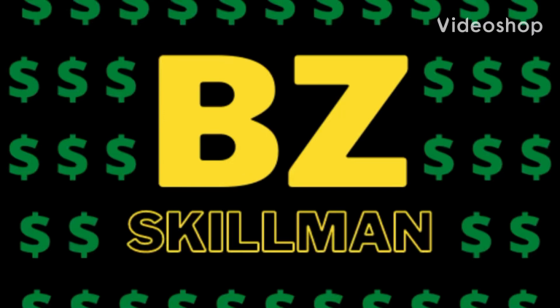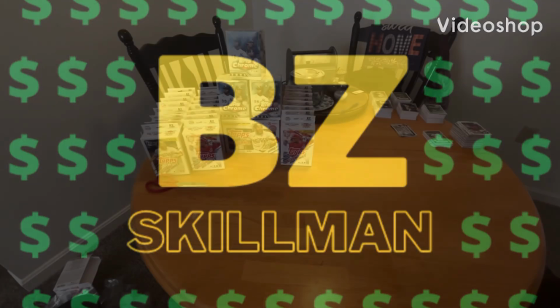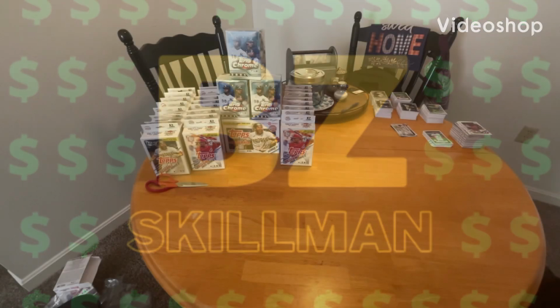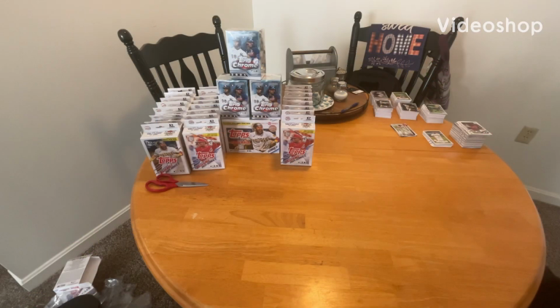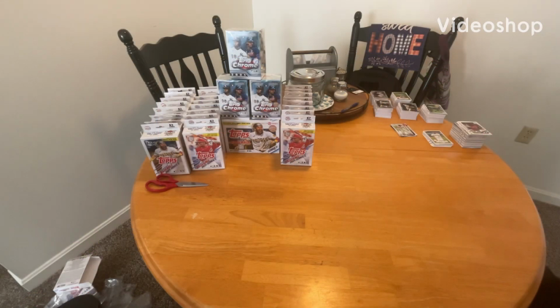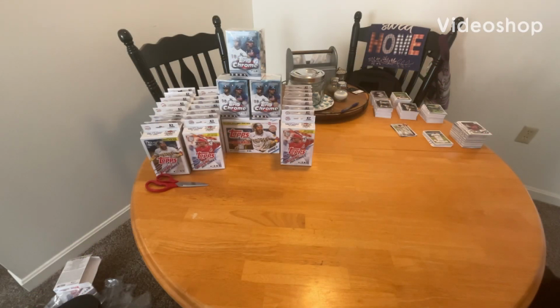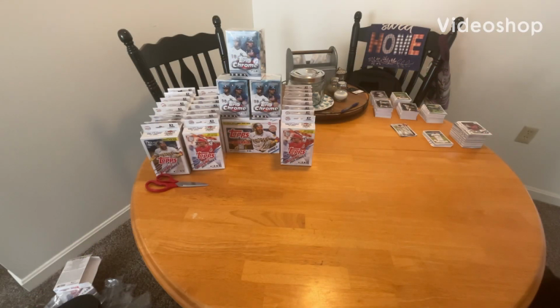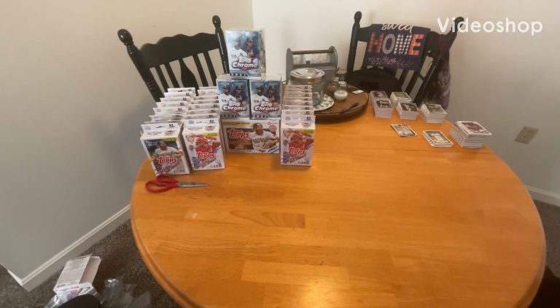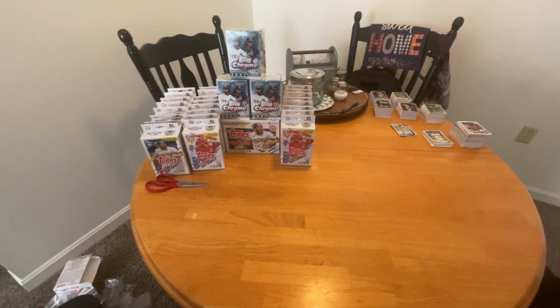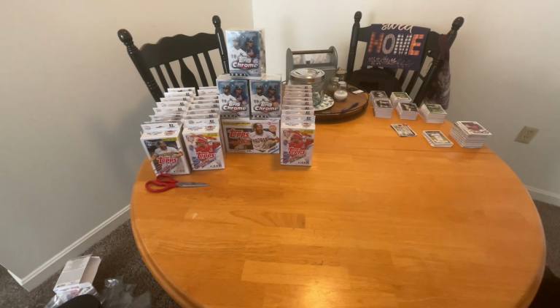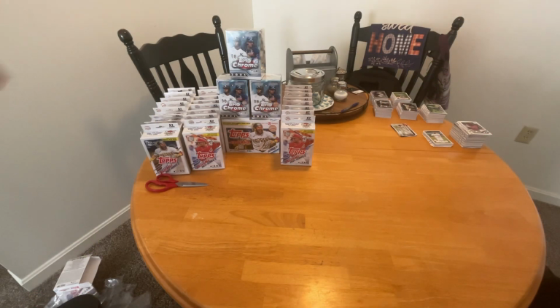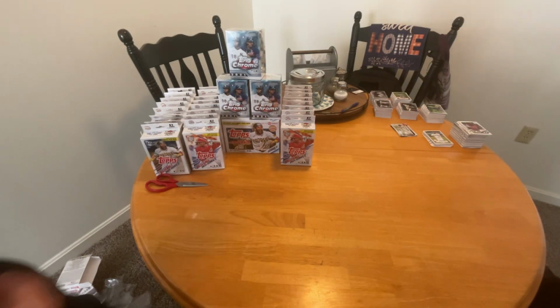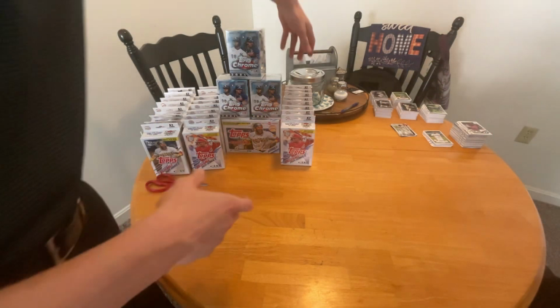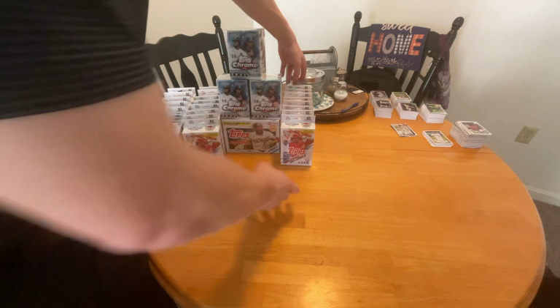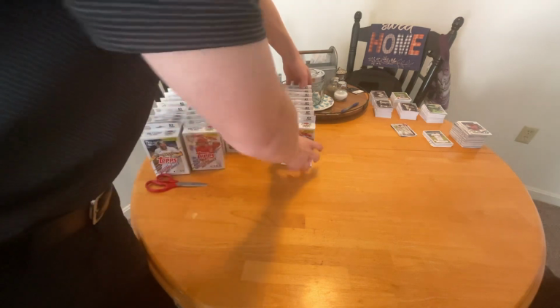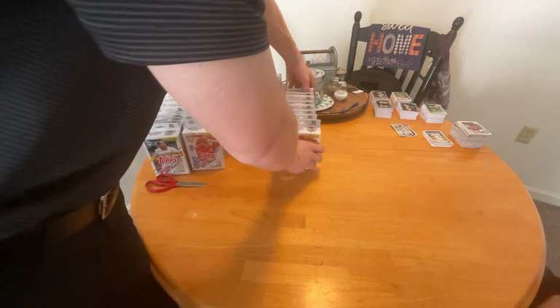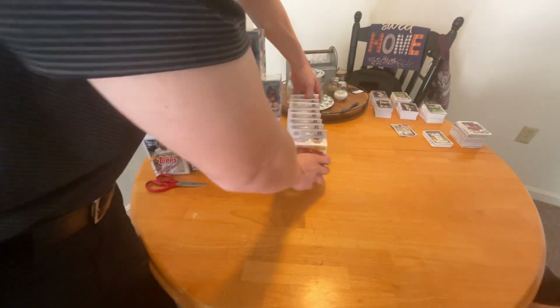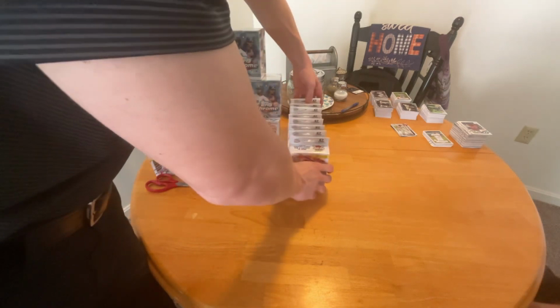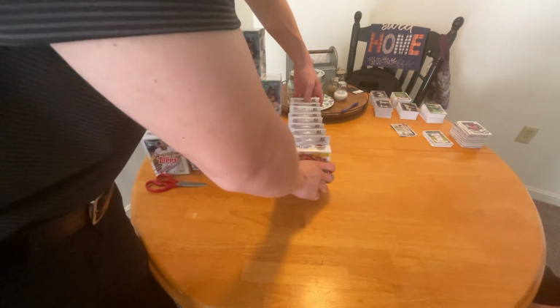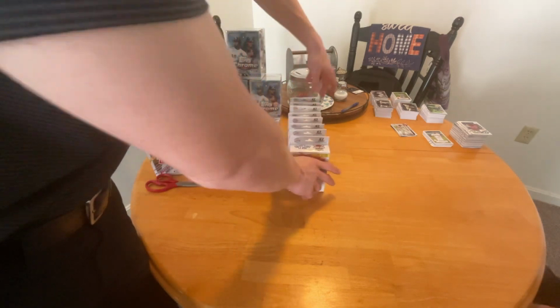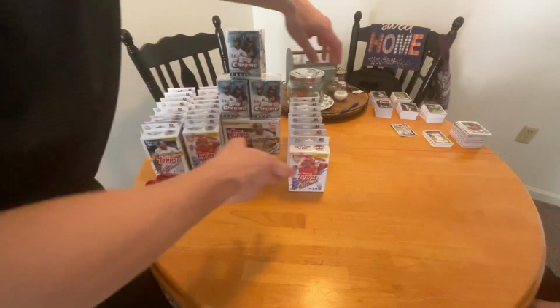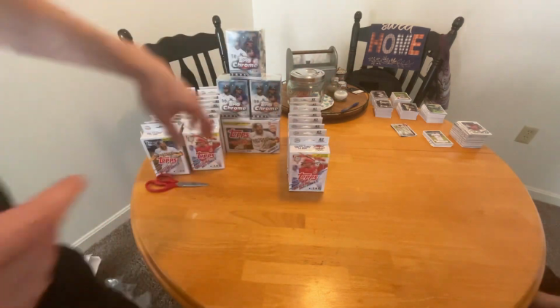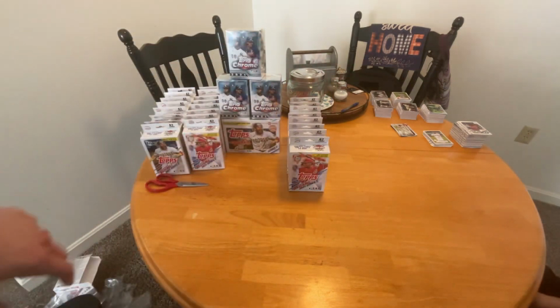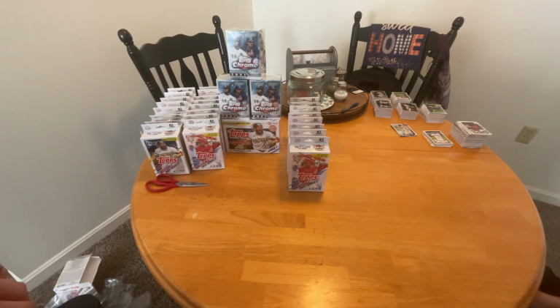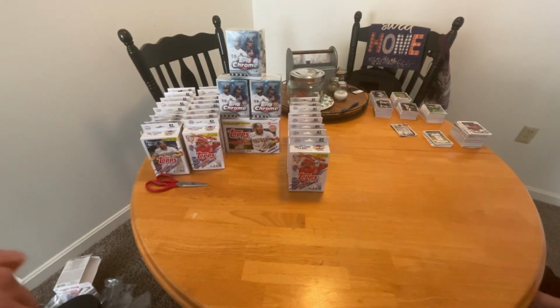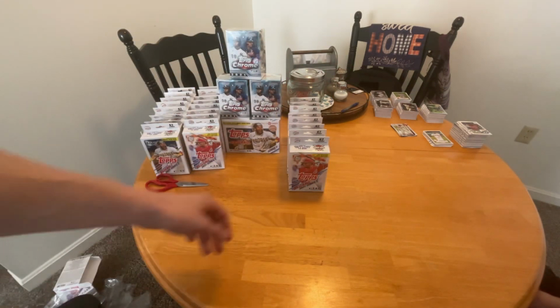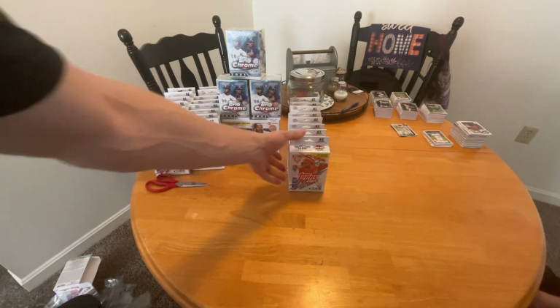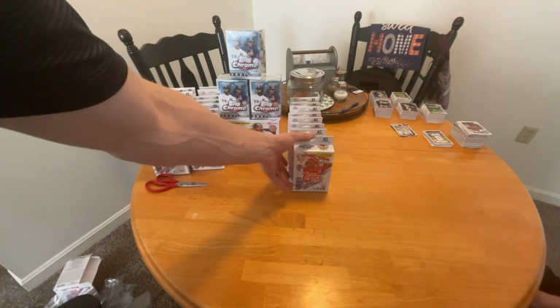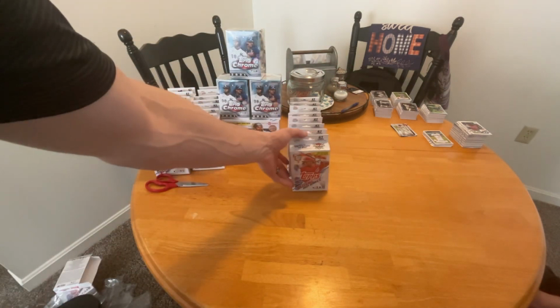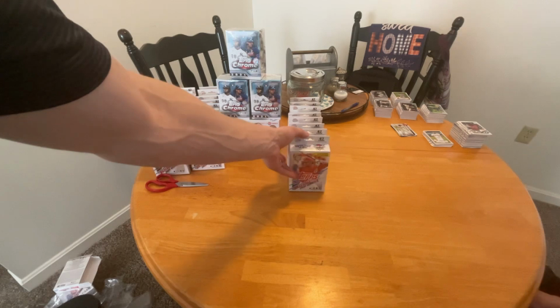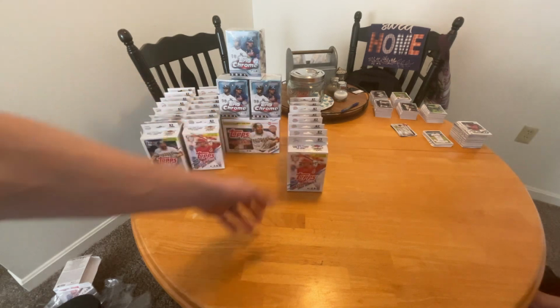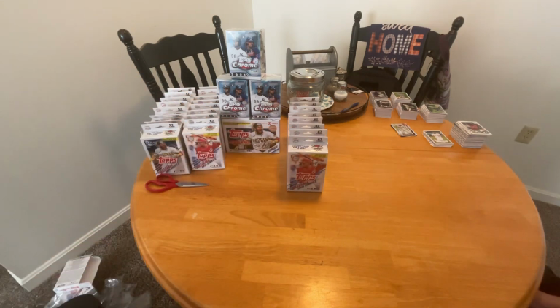What's up YouTube? We are back for part two. We are opening up another eight boxes worth of Topps 2021 Series 1 cards. So let's get right into it.